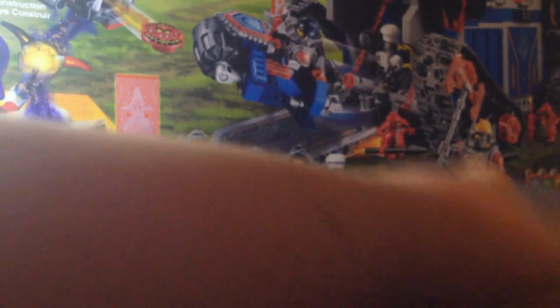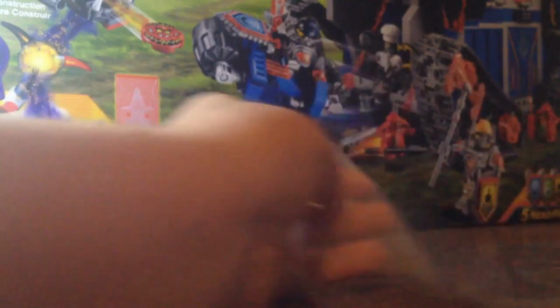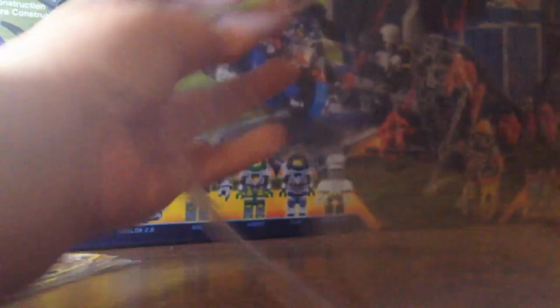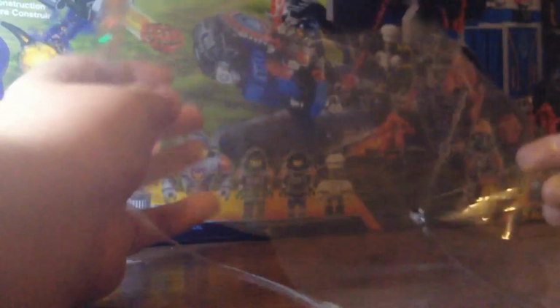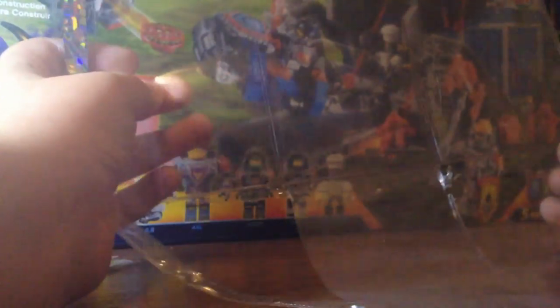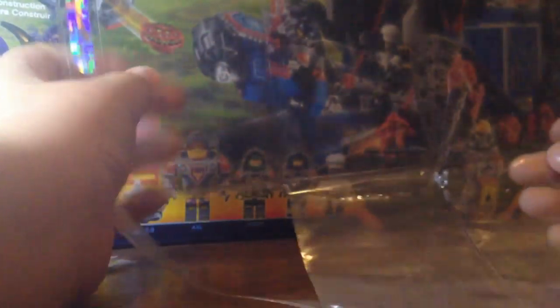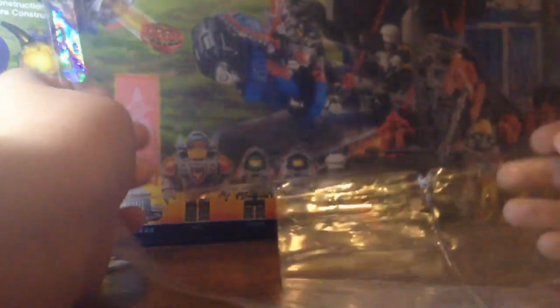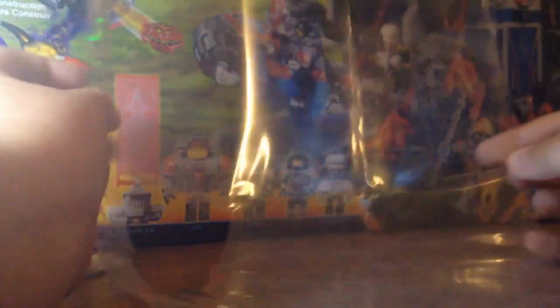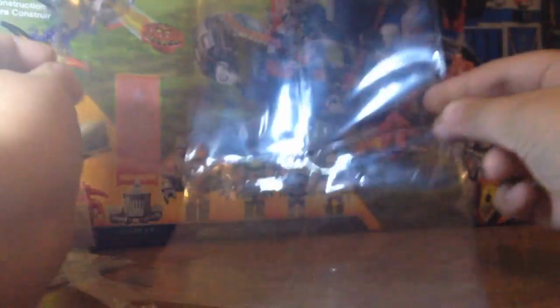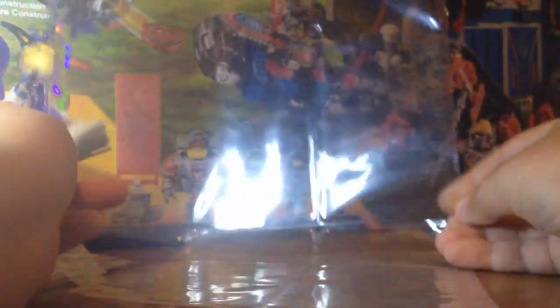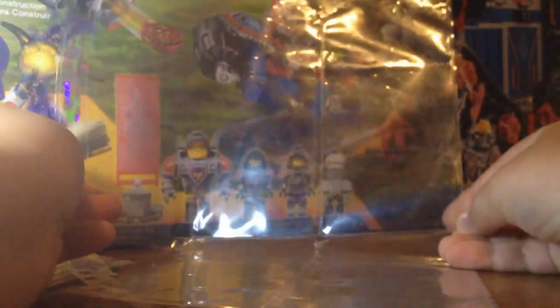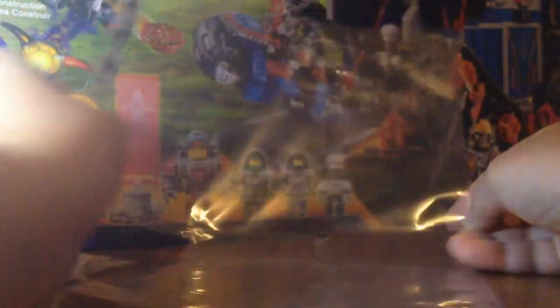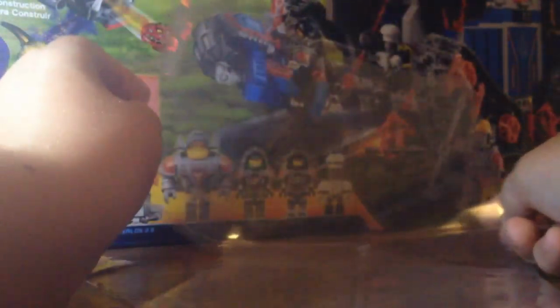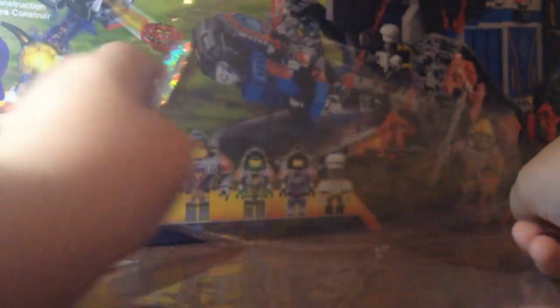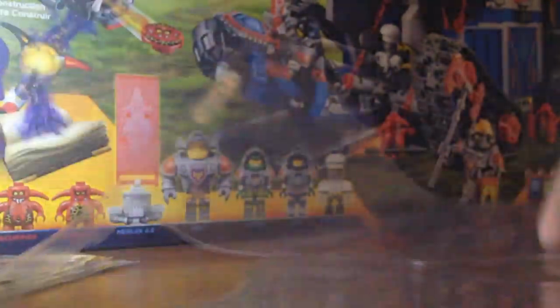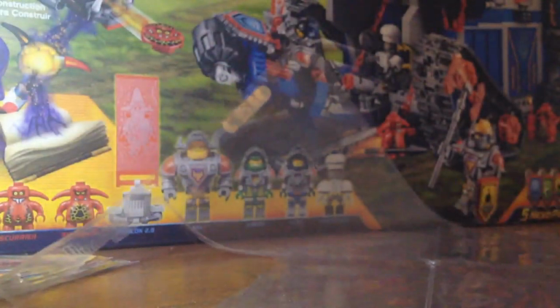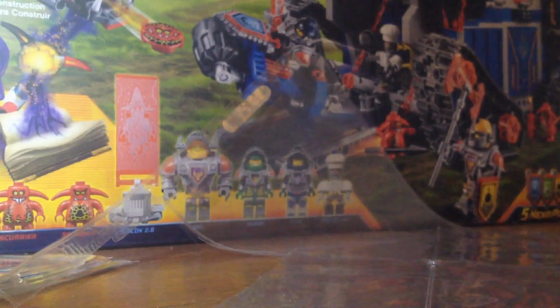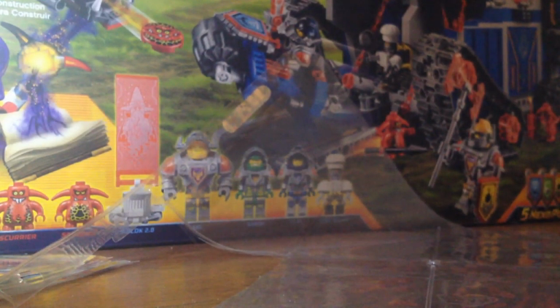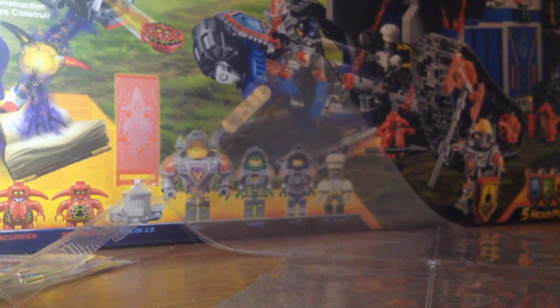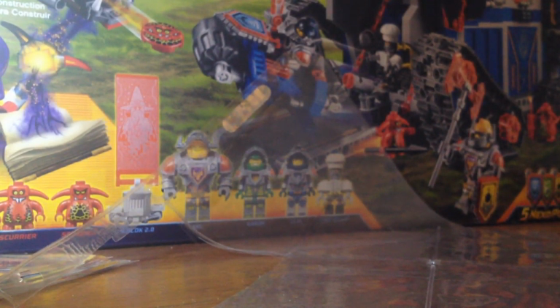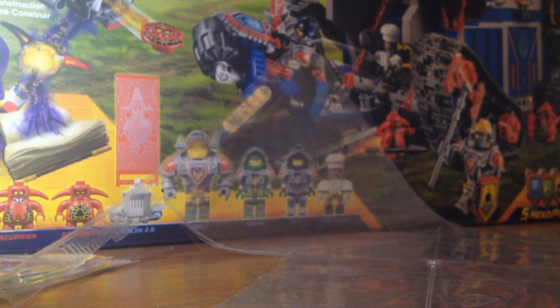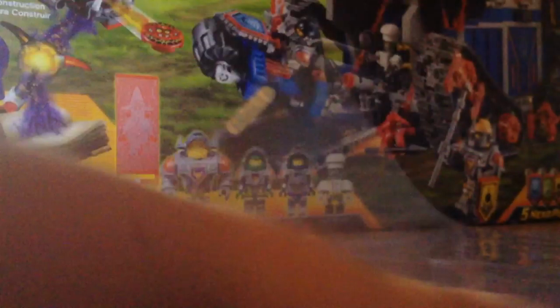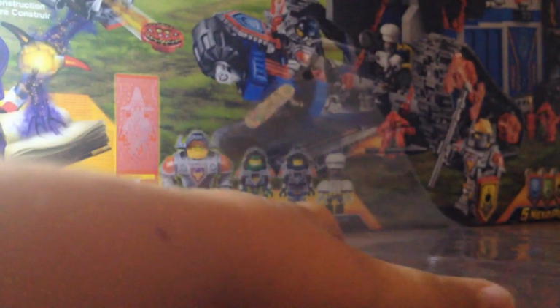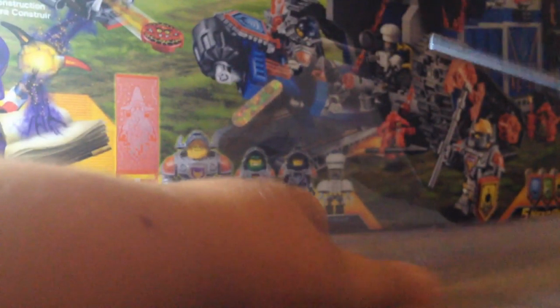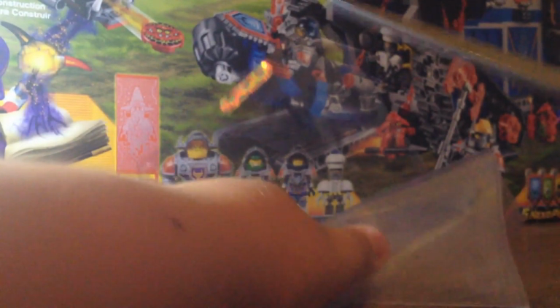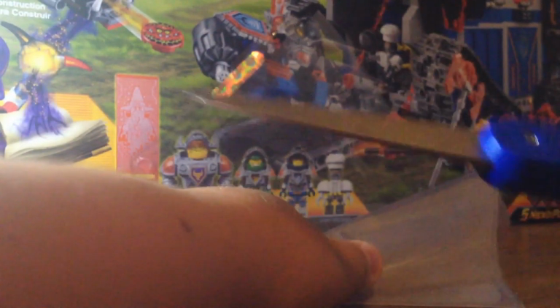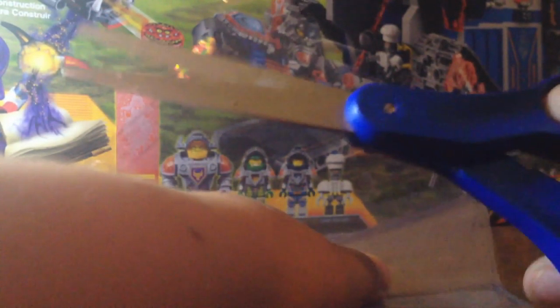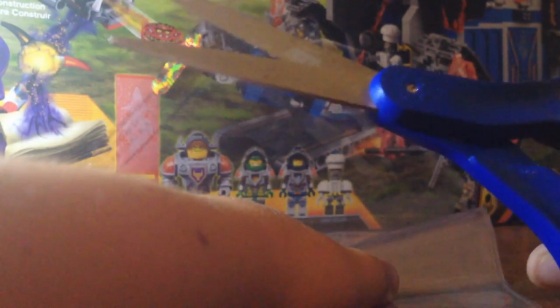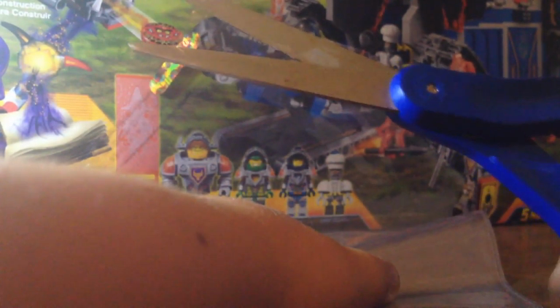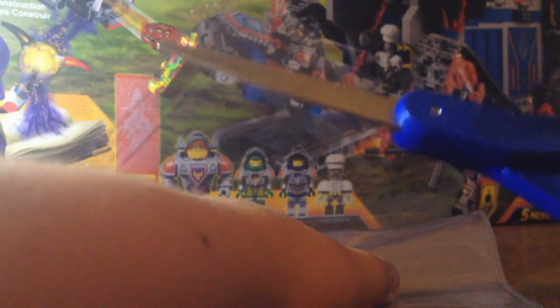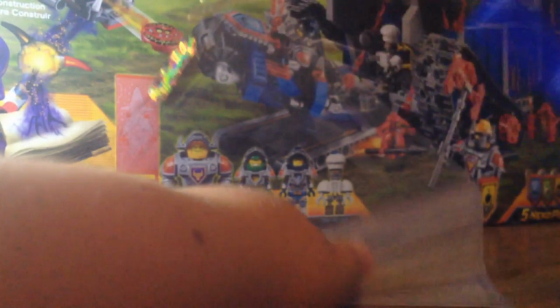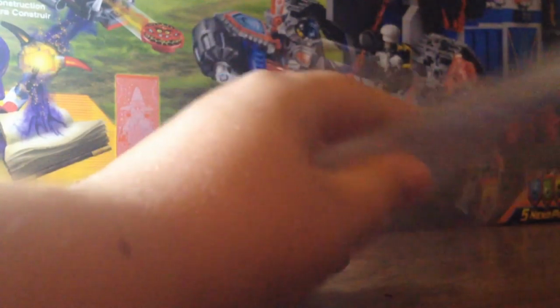So, say you have a page of sleeves. These are particularly large, so I had to modify them. But all you need is a page of sleeves and some scissors.